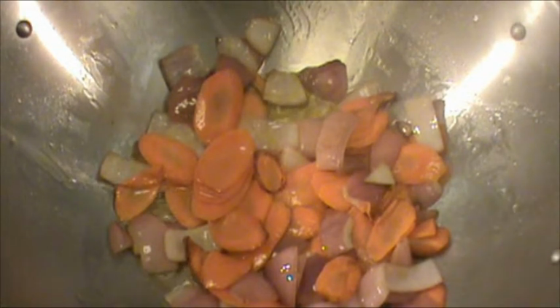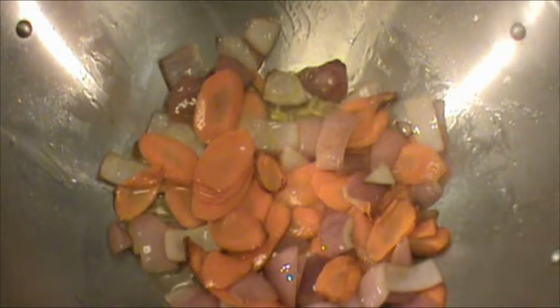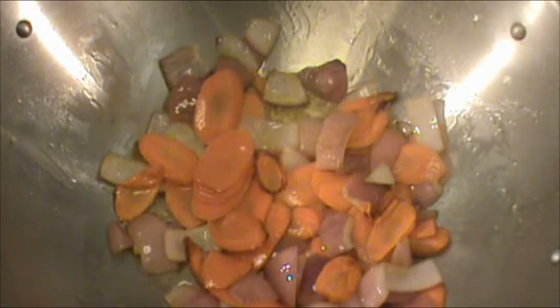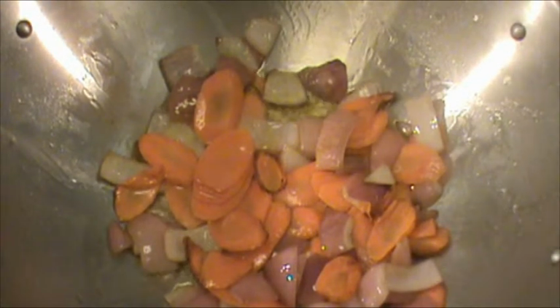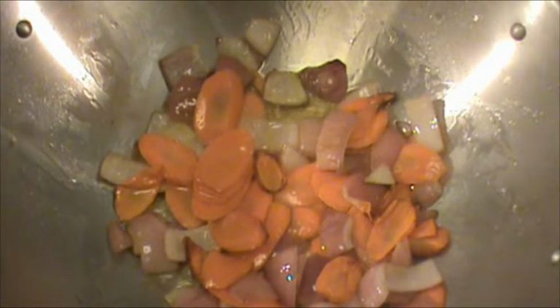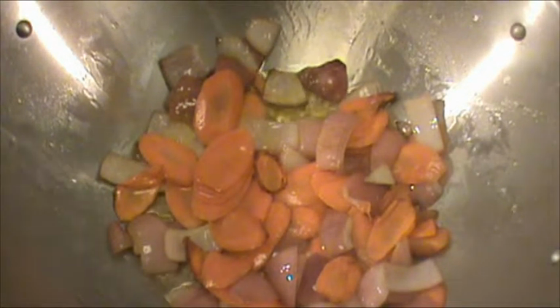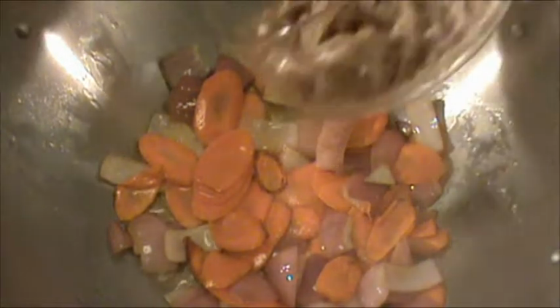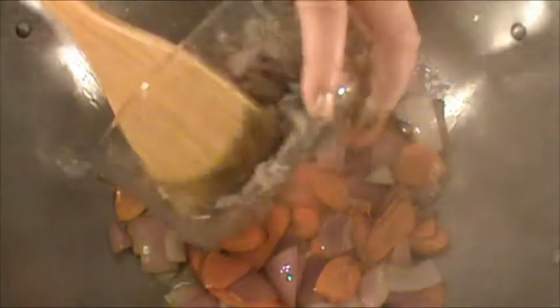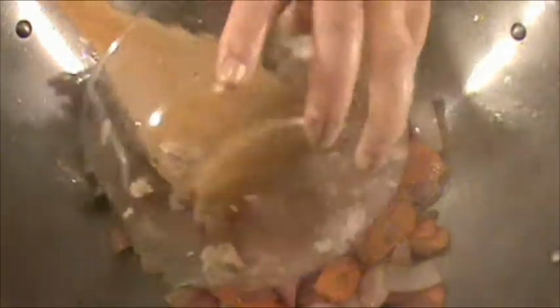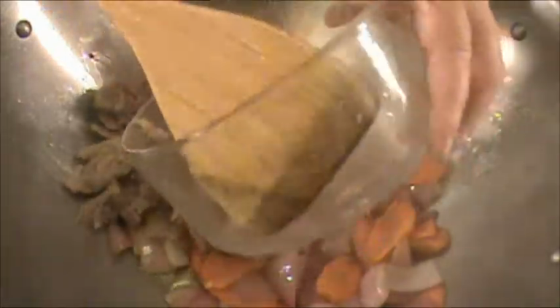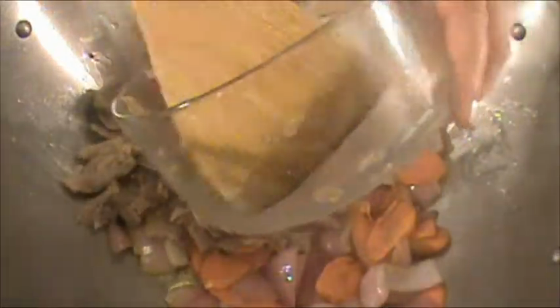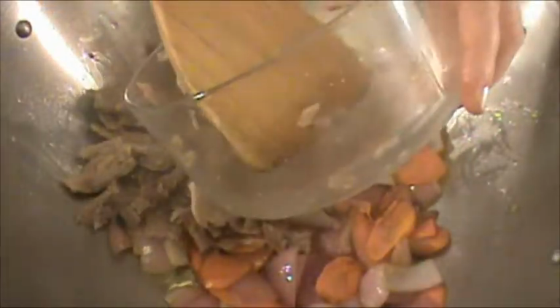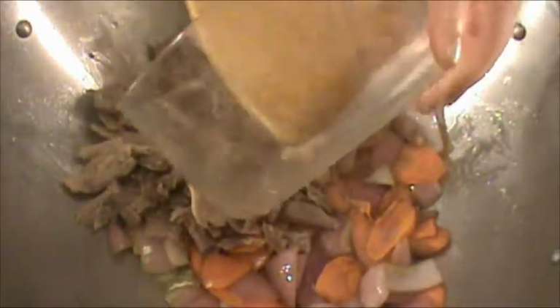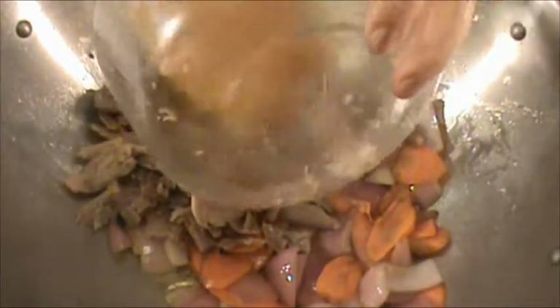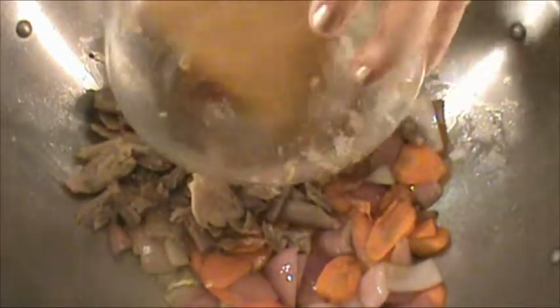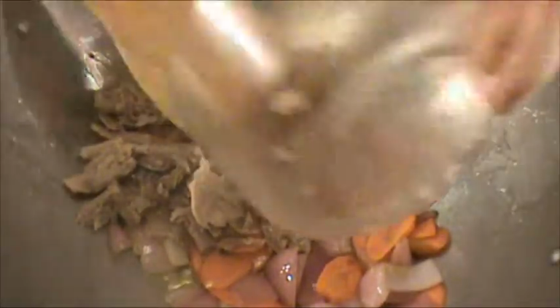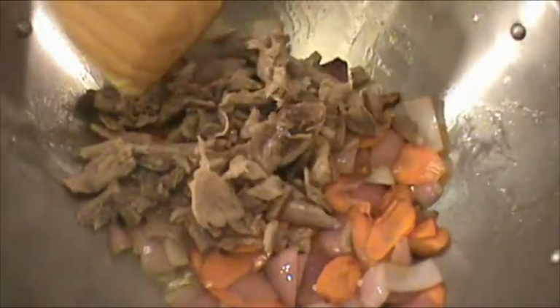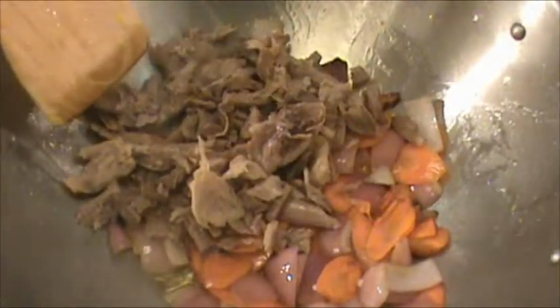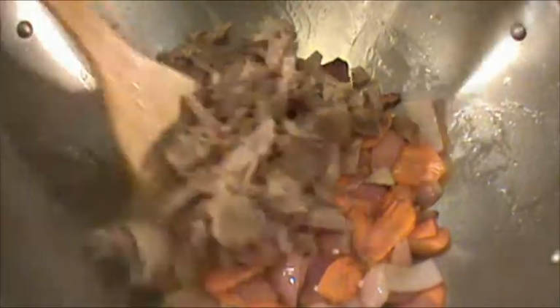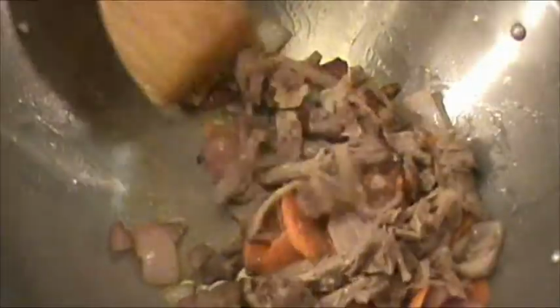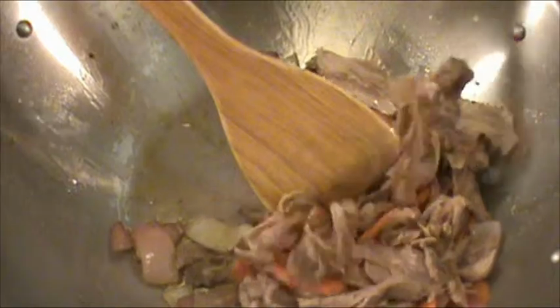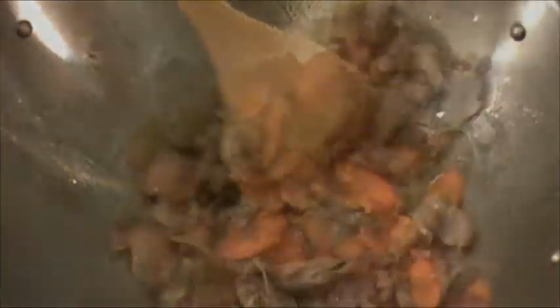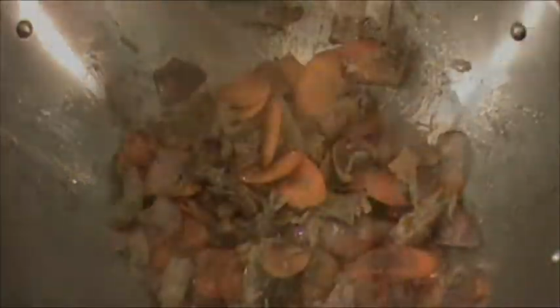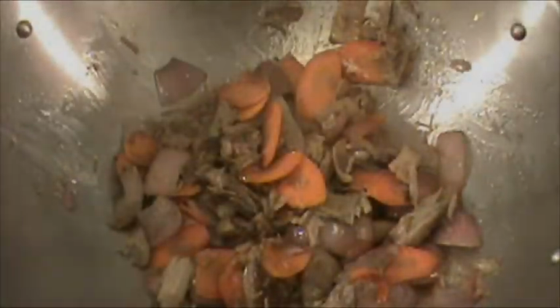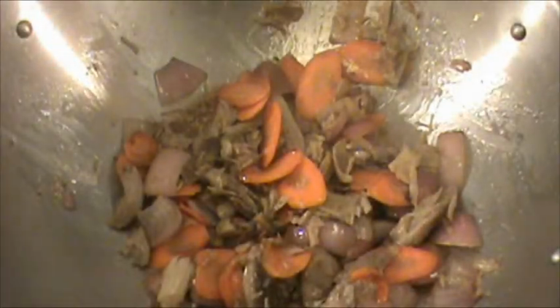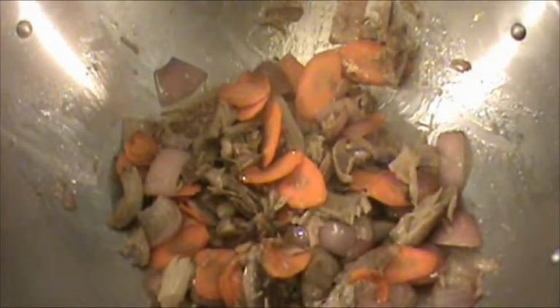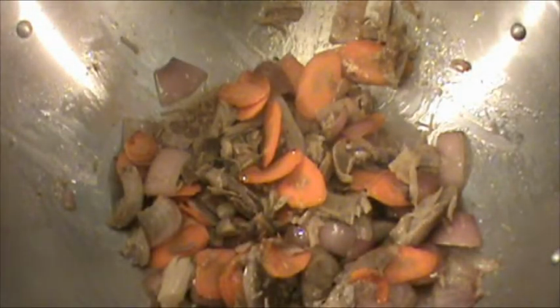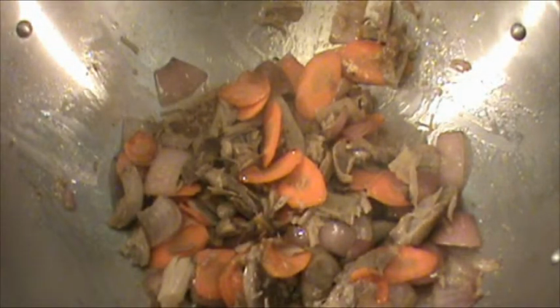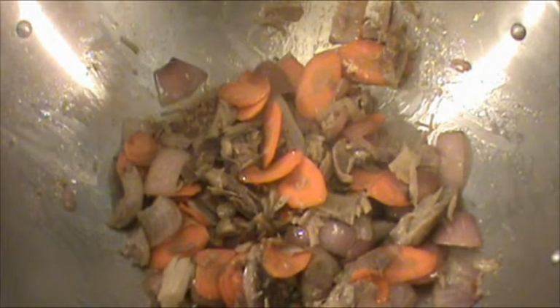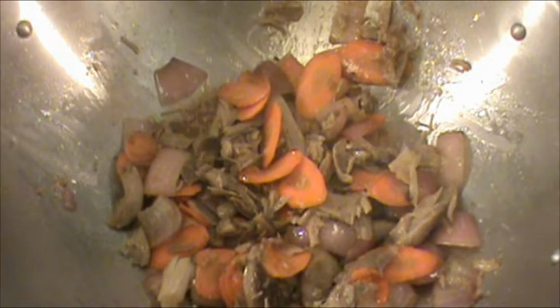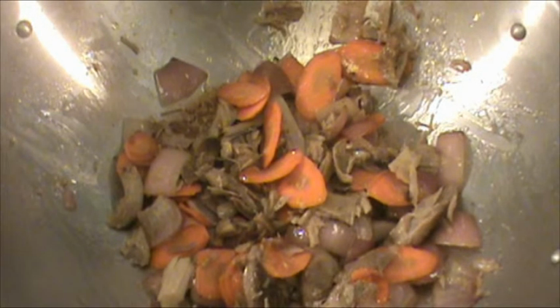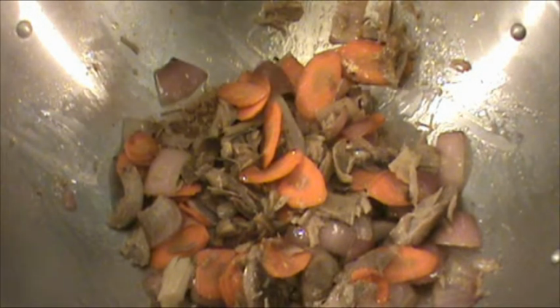Now we're going to cook the turkey for one minute. It's been a minute since we added turkey.